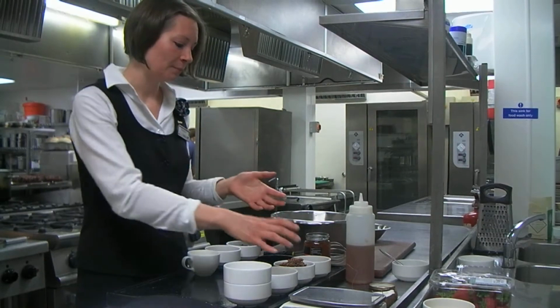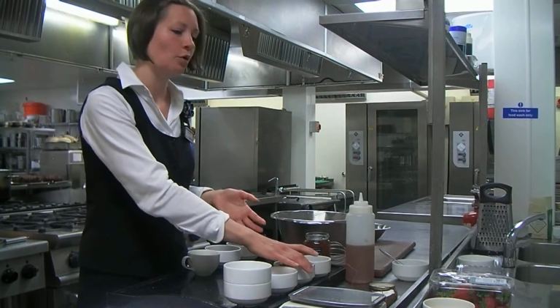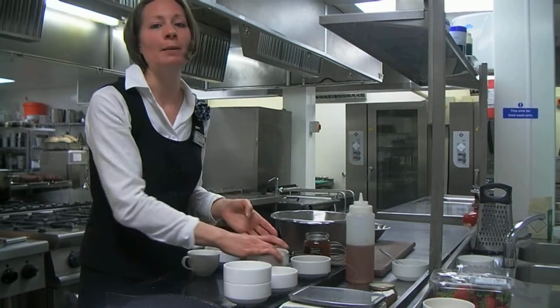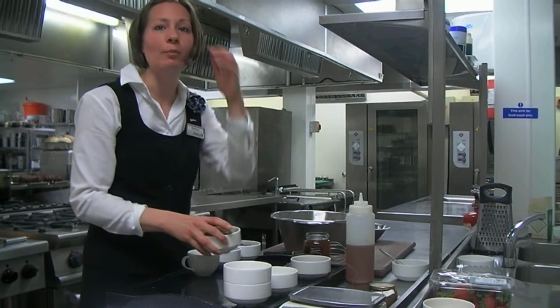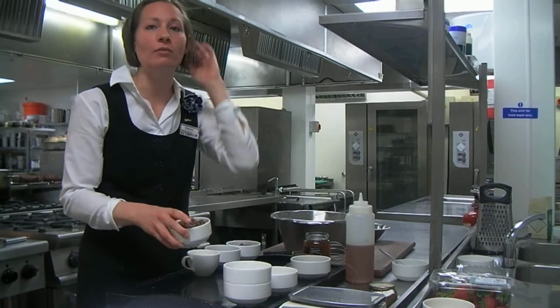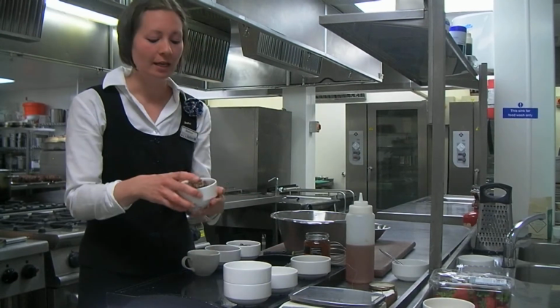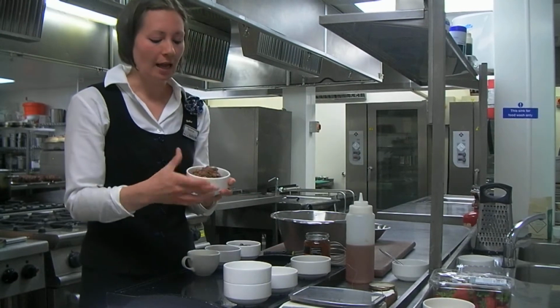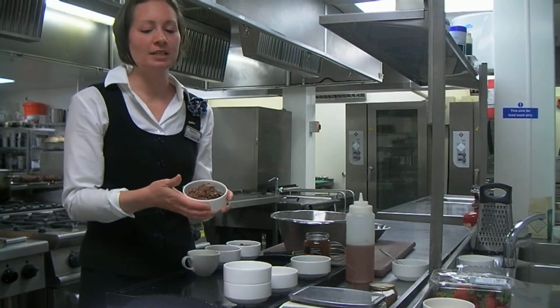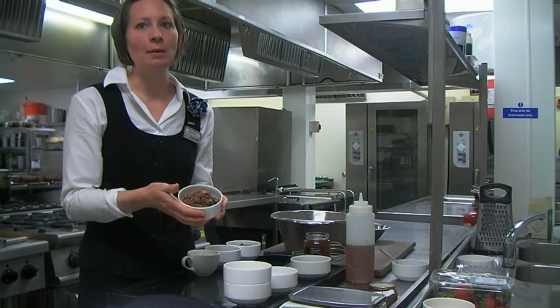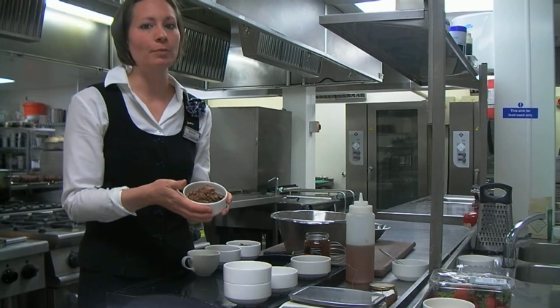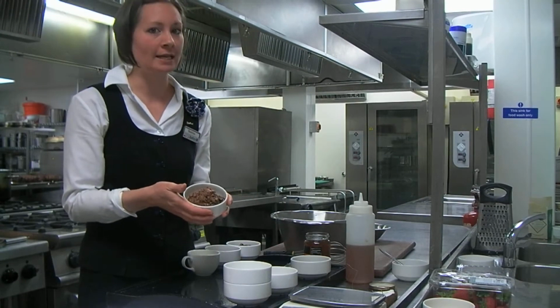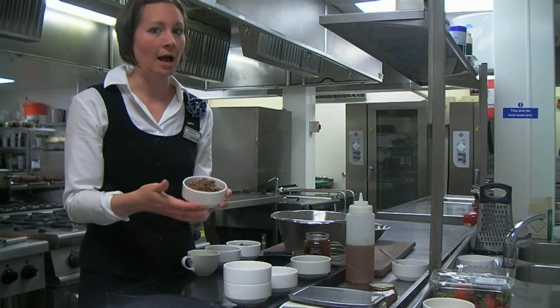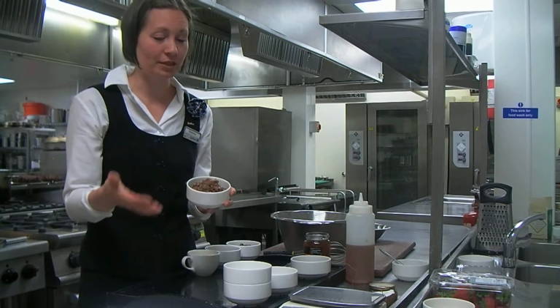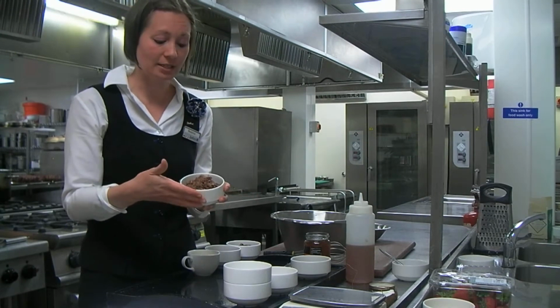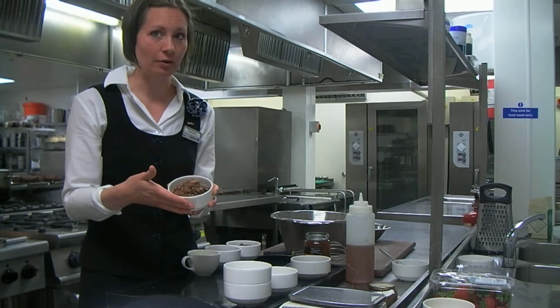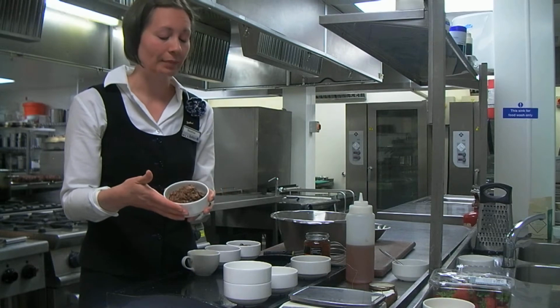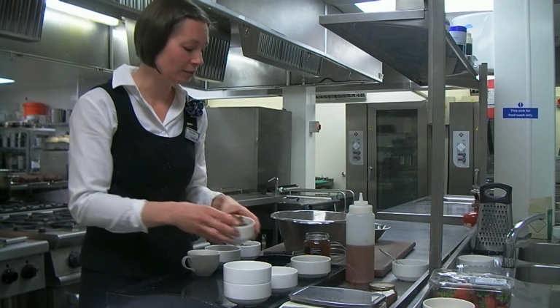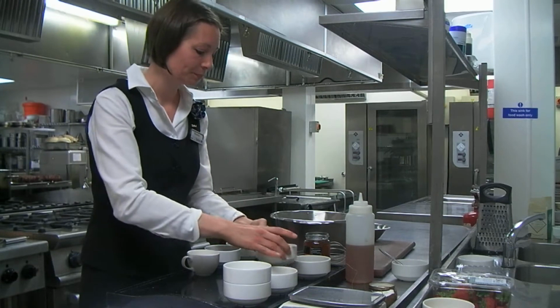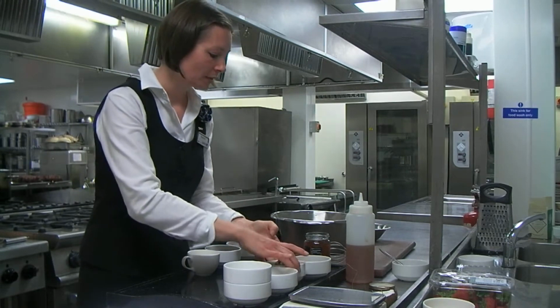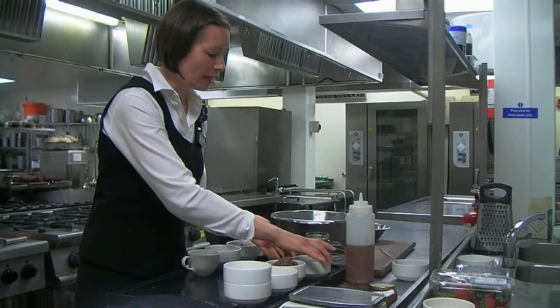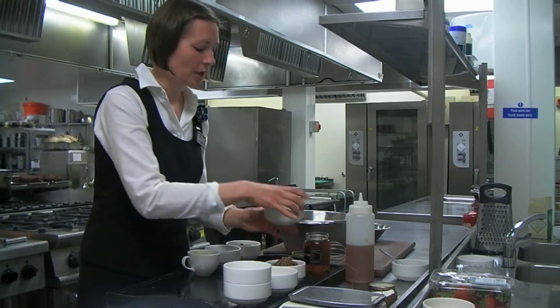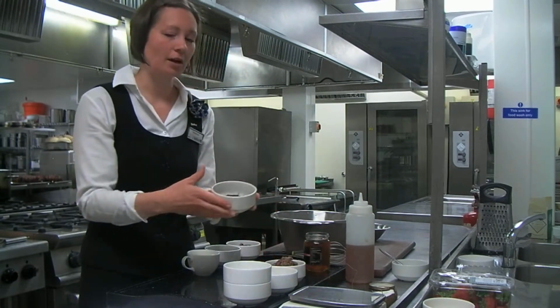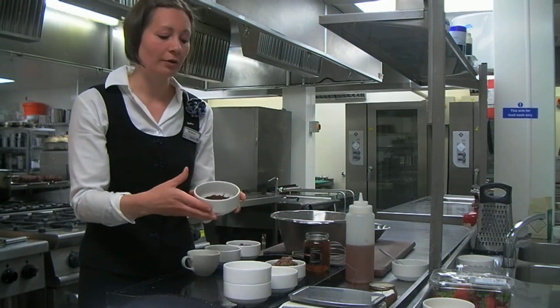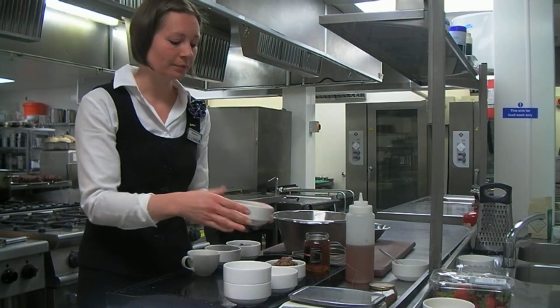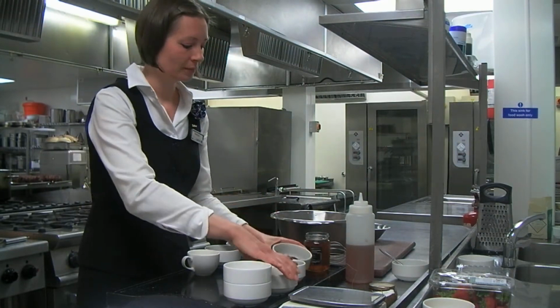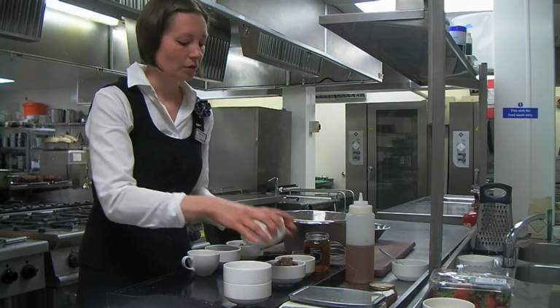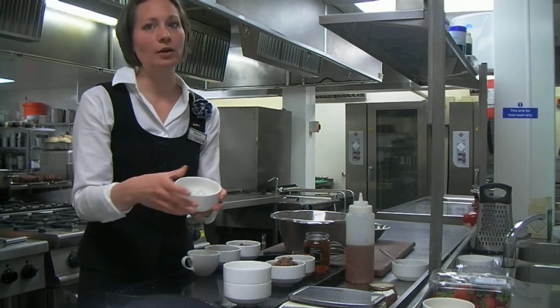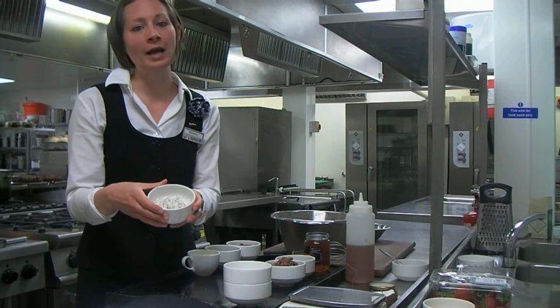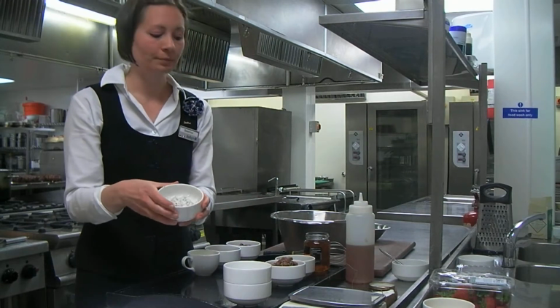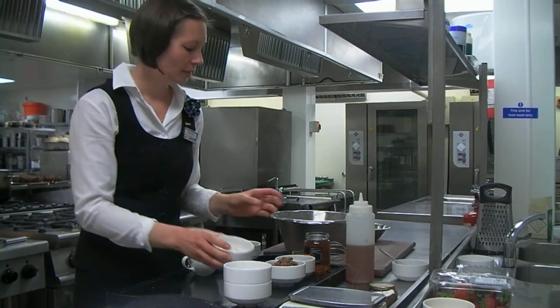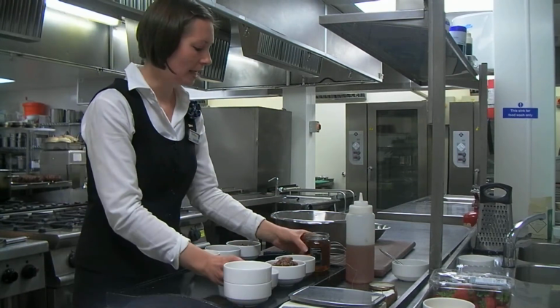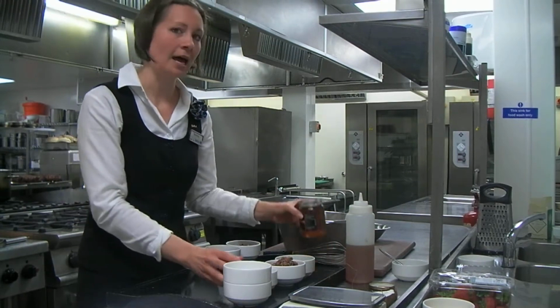We did some of the preparation already. This is for example the pecans, put the cake together, blended. We have the cocoa powder, shredded coconut and honey.